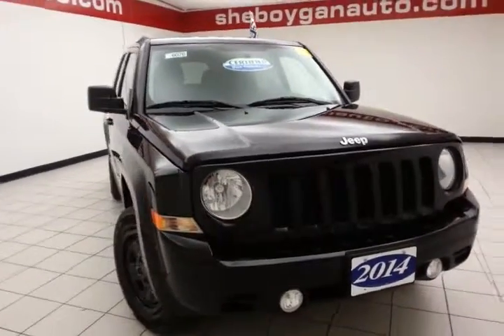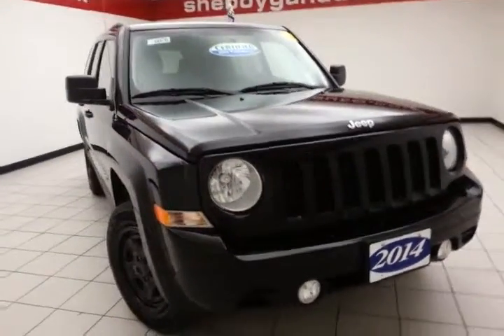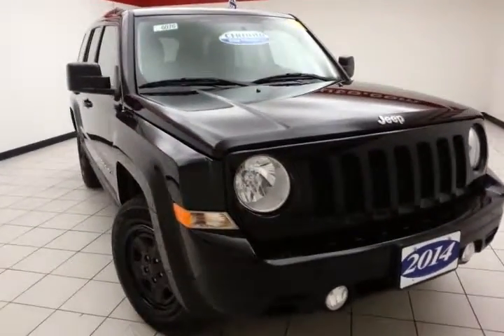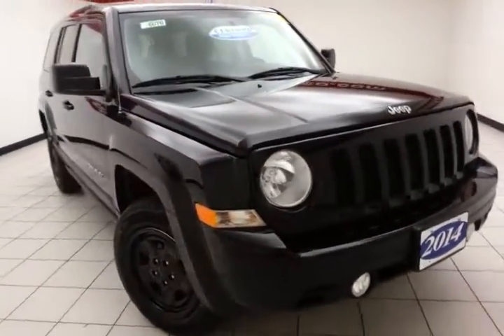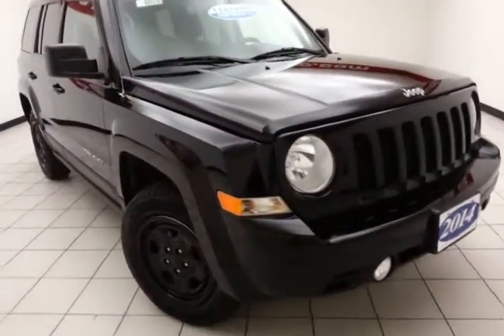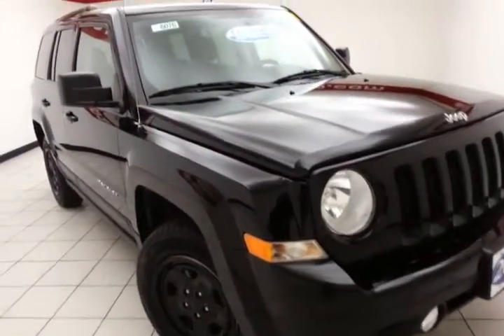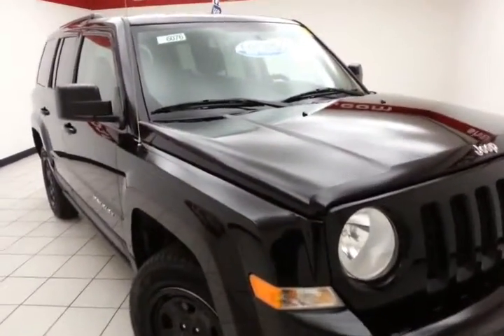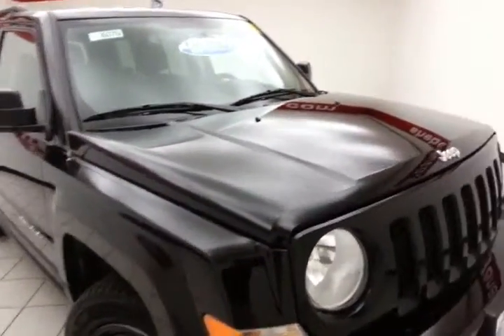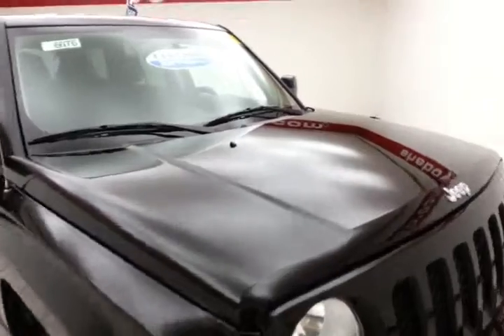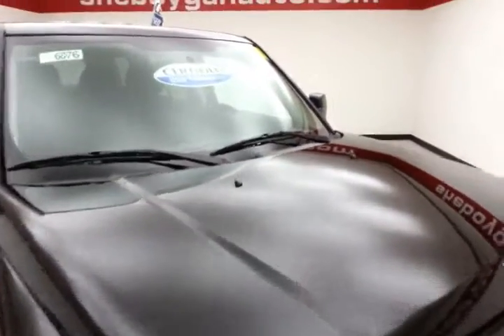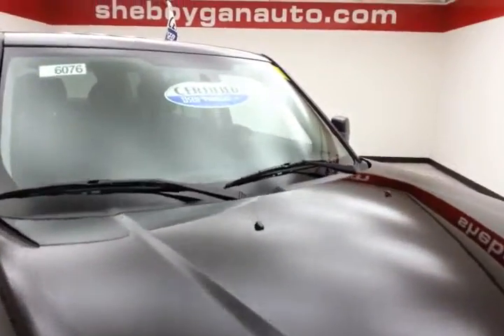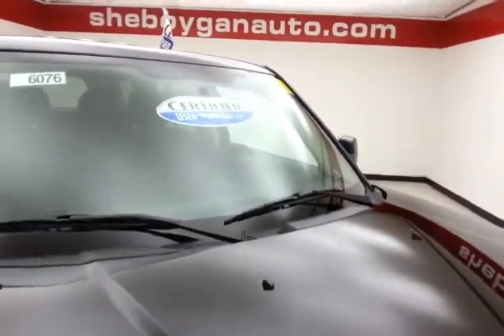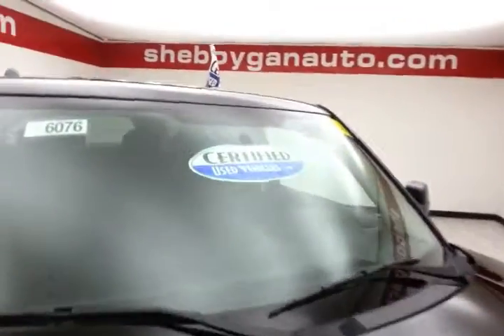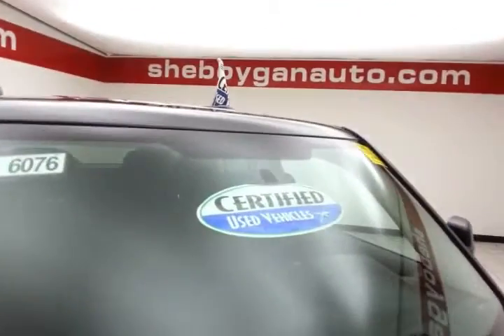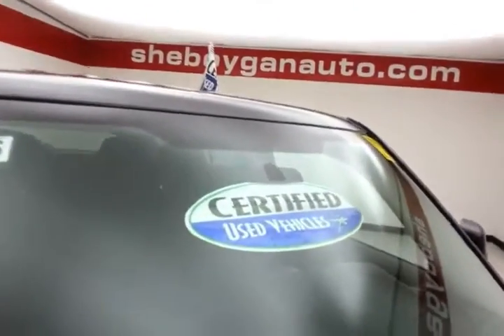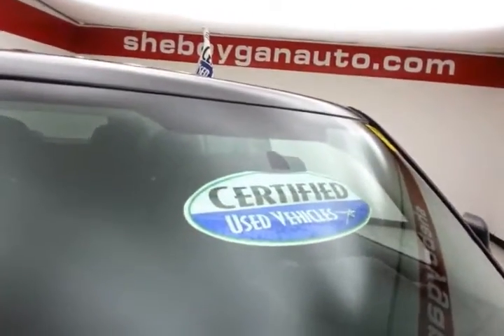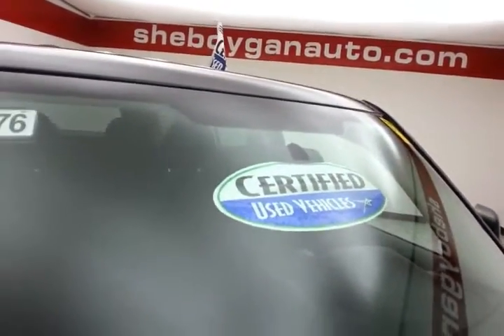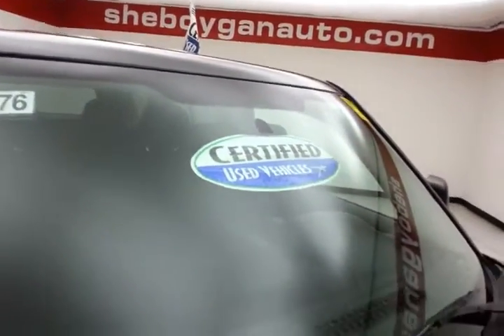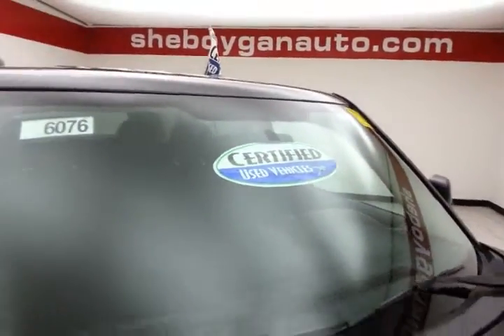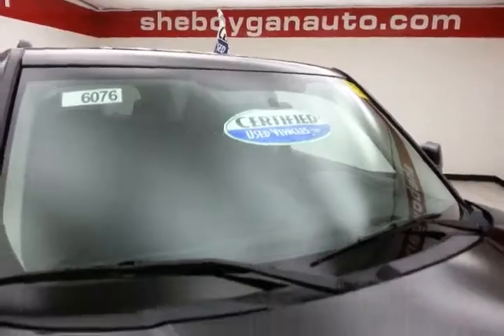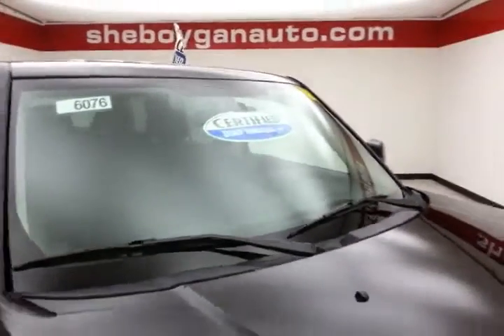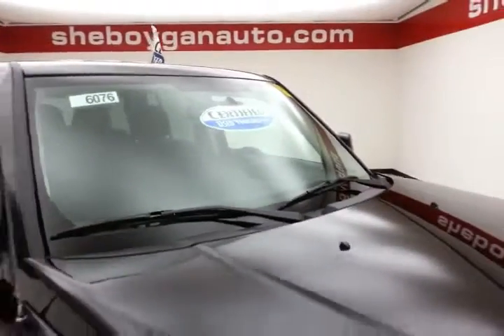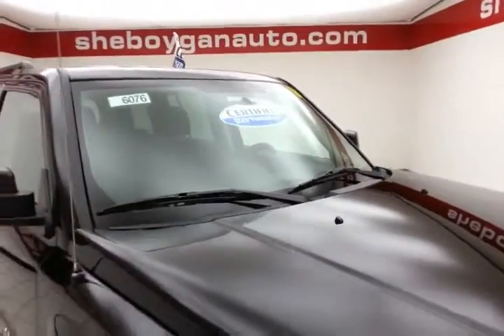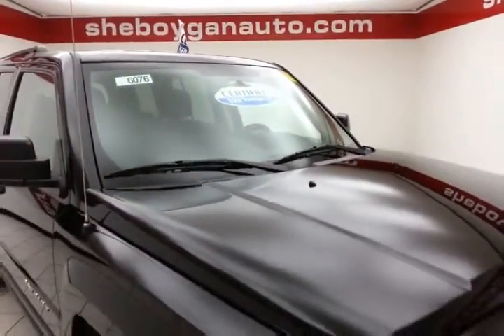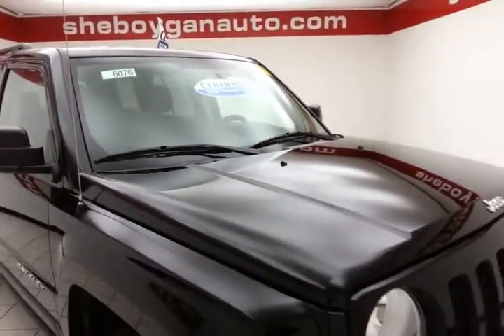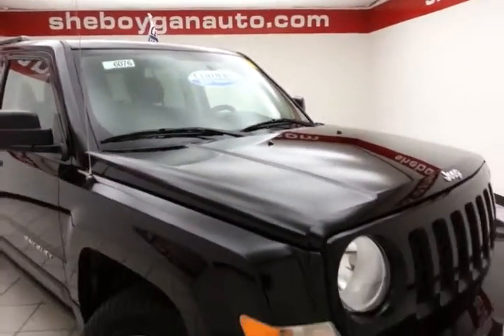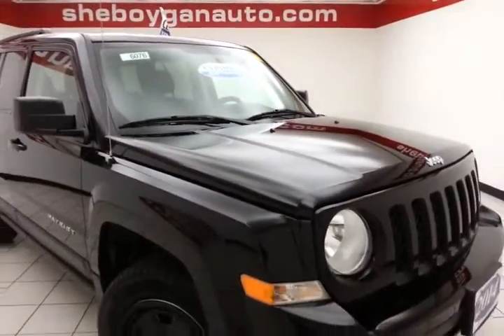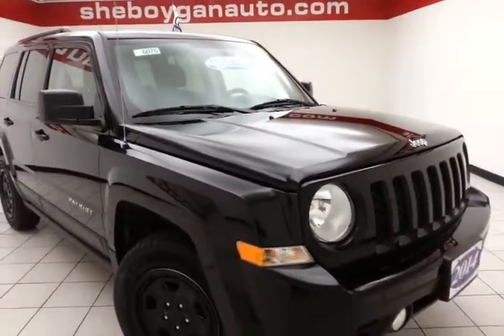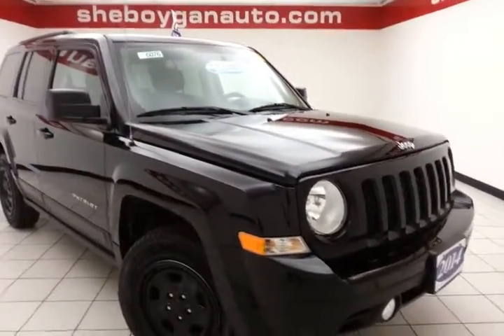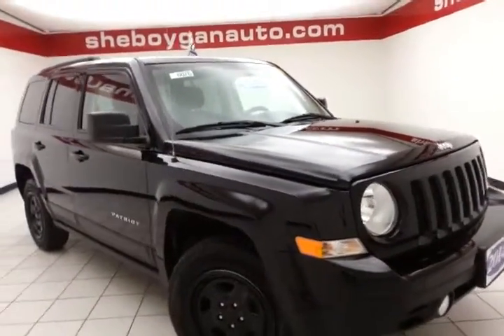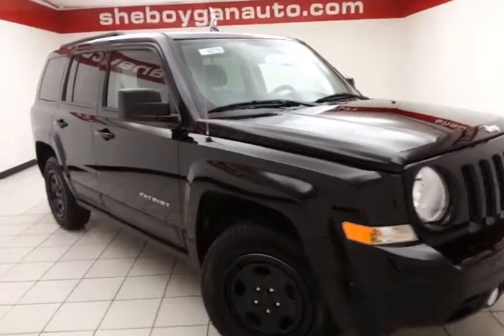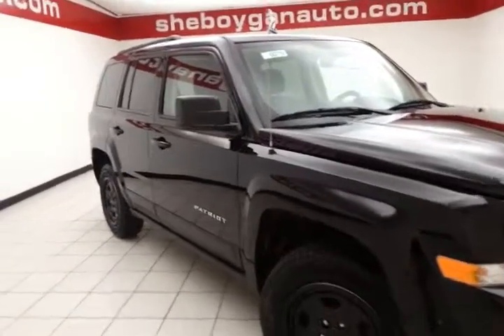26,000 miles on this Patriot. It comes to us with a clean AutoCheck history report, black in color. After our thorough inspection, it does qualify for our certified used vehicle program, giving you the balance of a three-year, 36,000-mile bumper-to-bumper, and a seven-year, 100,000-mile powertrain warranty.